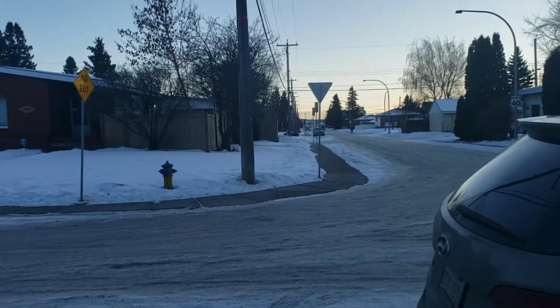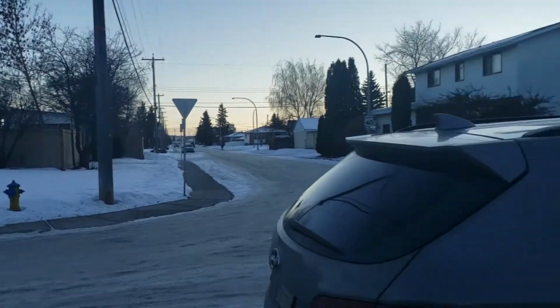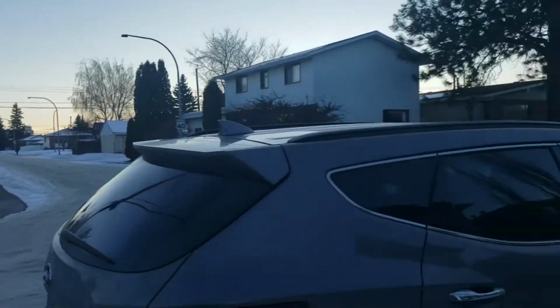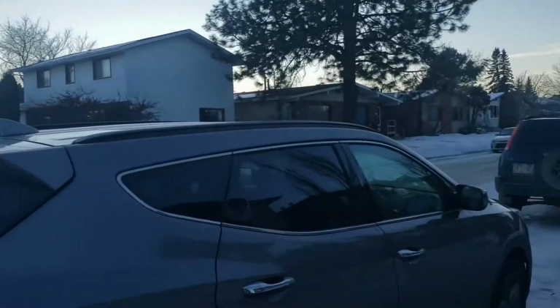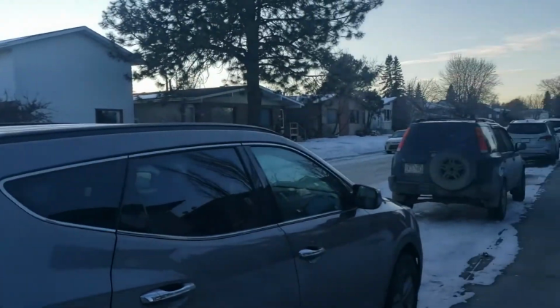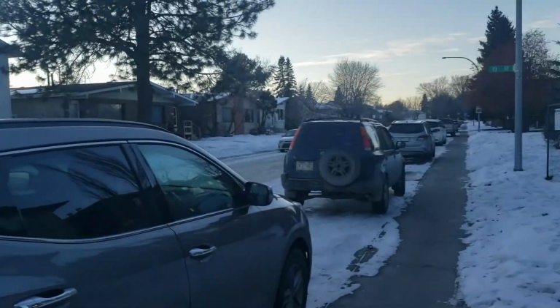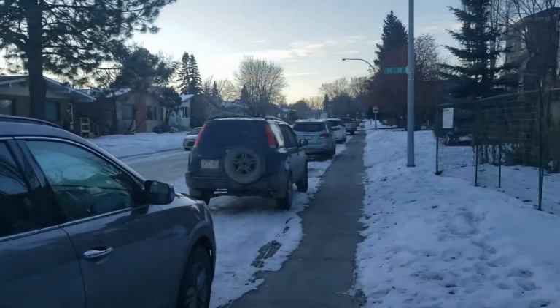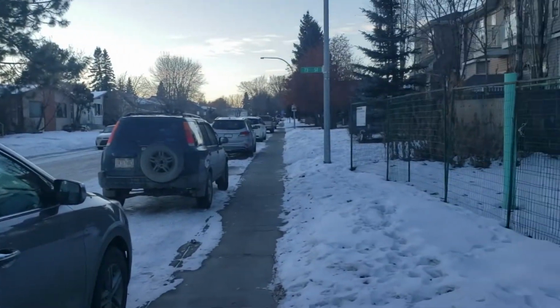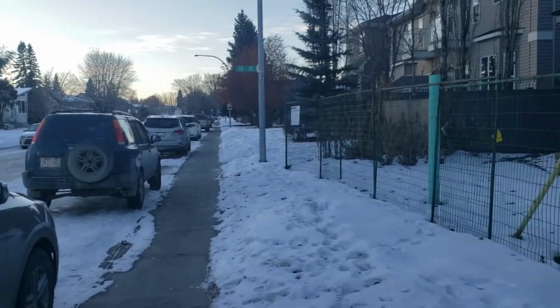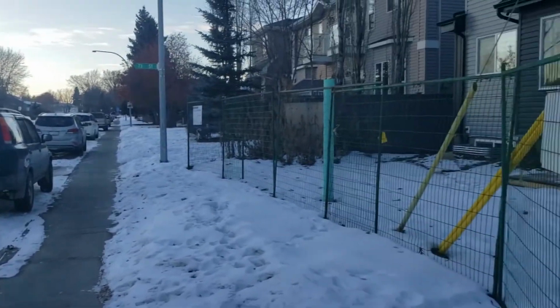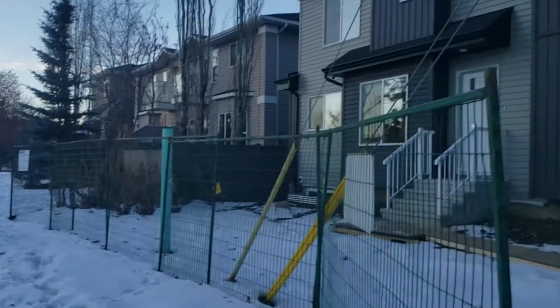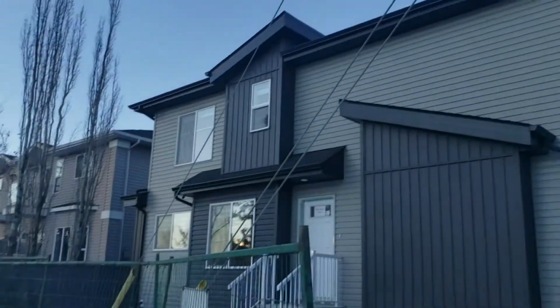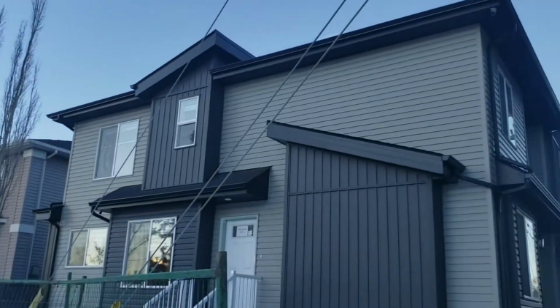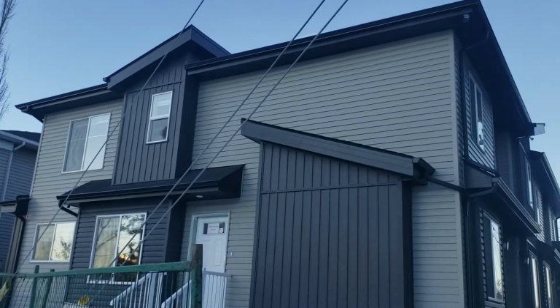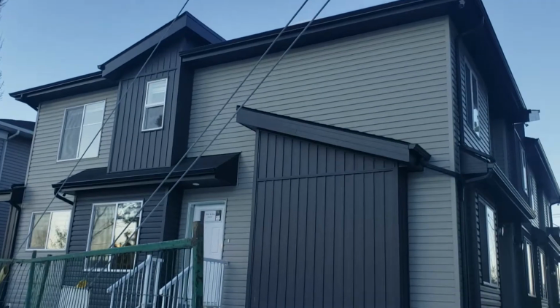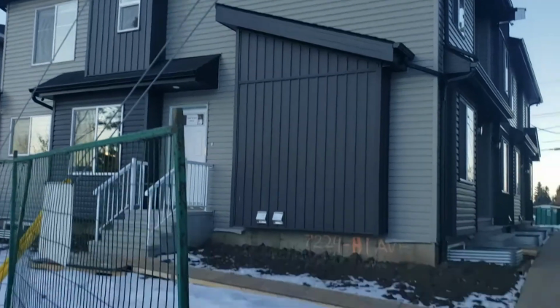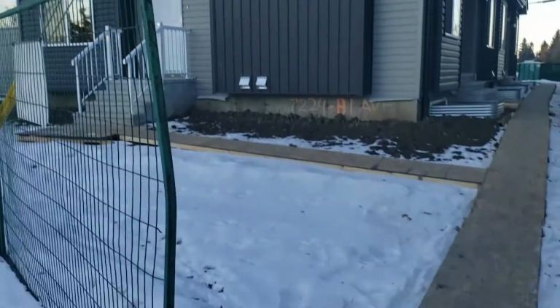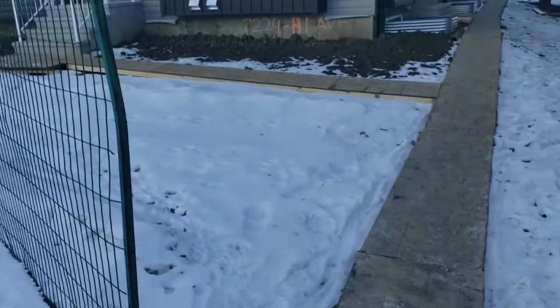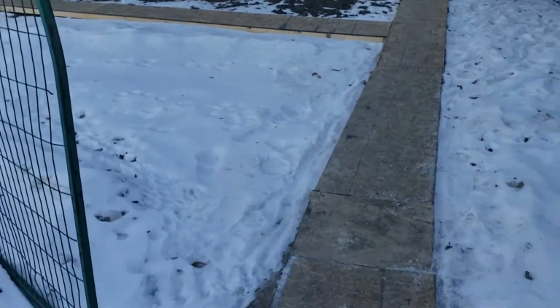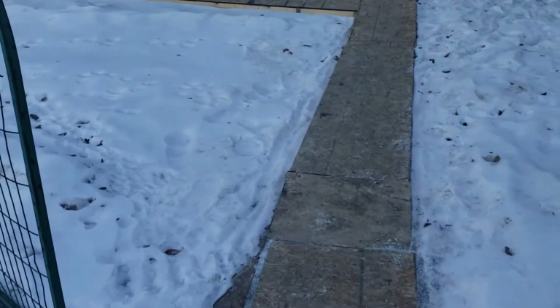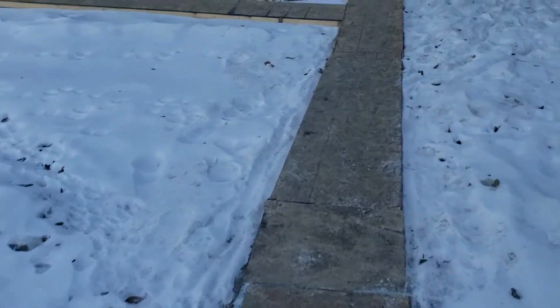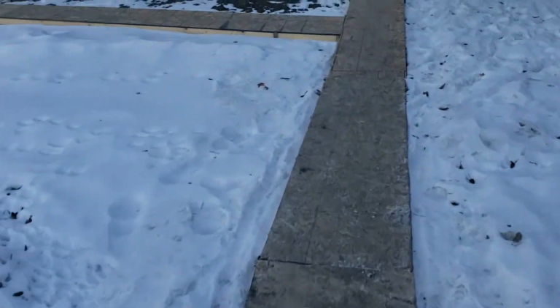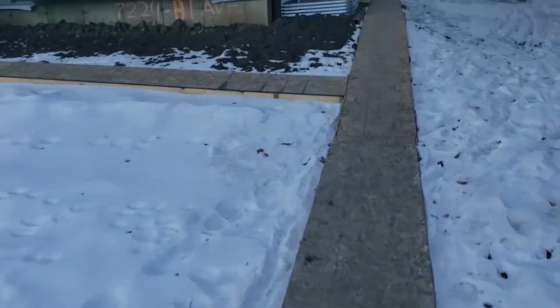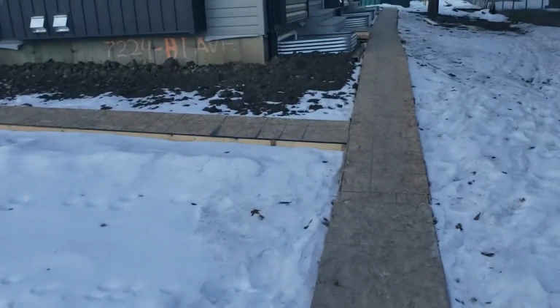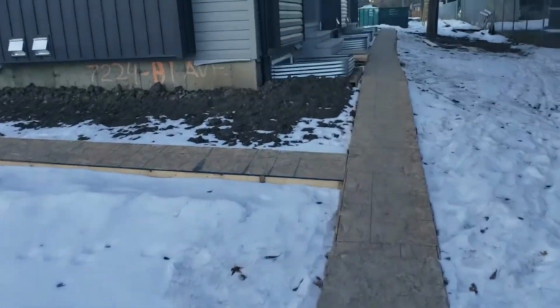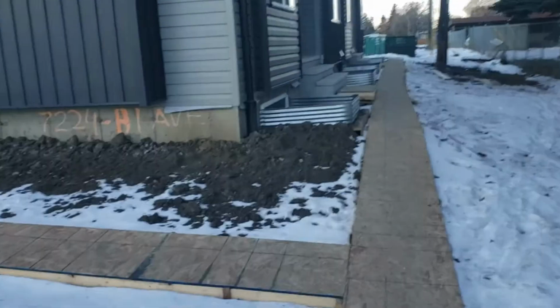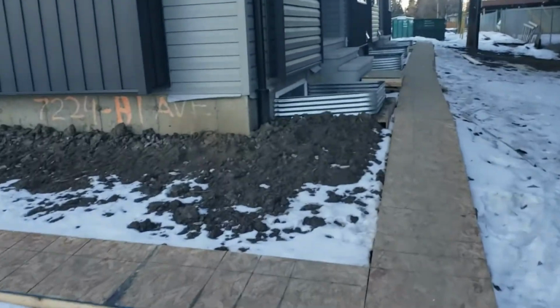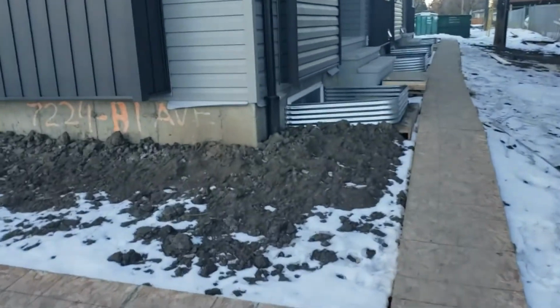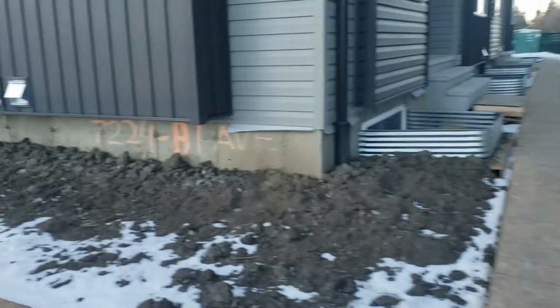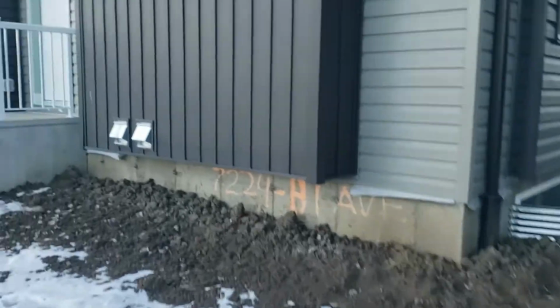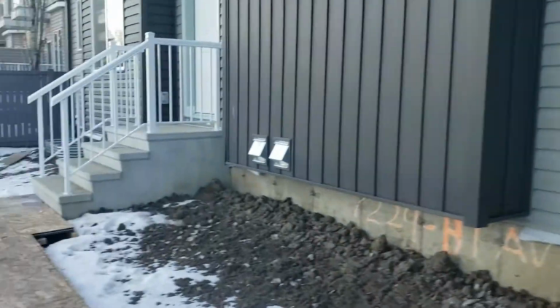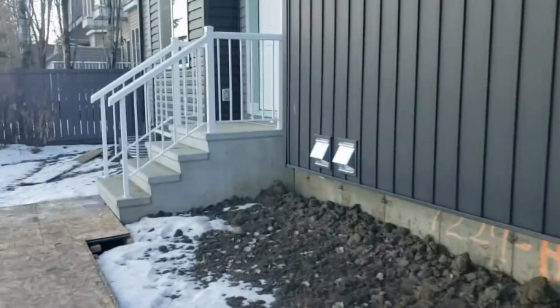This is 81st Avenue. That's the building, with temporary sidewalks. I'm showing the end unit.